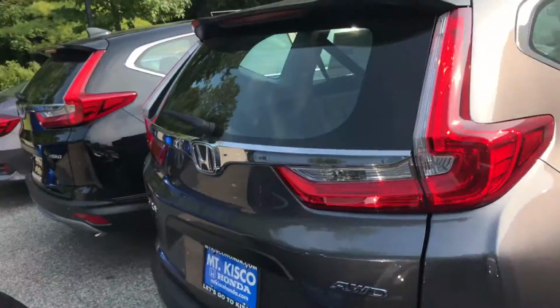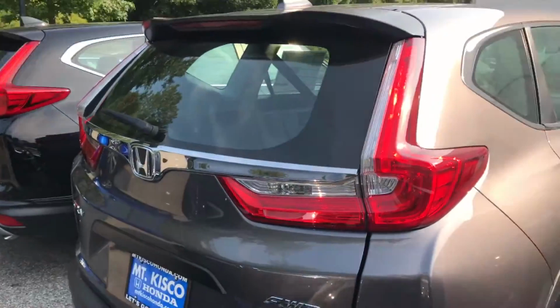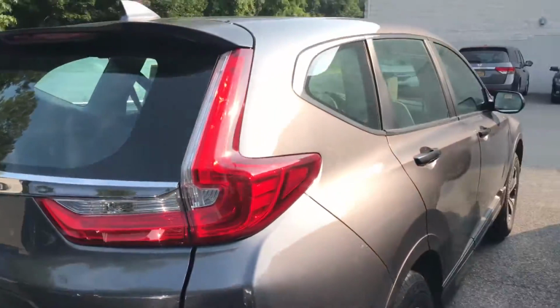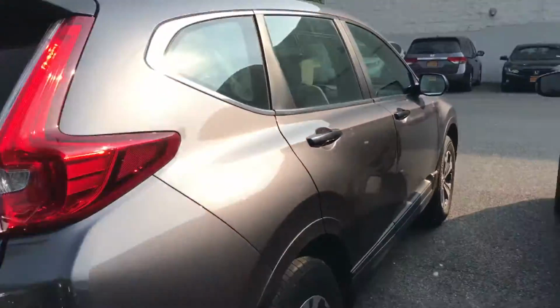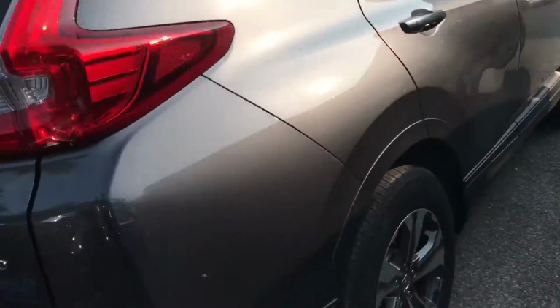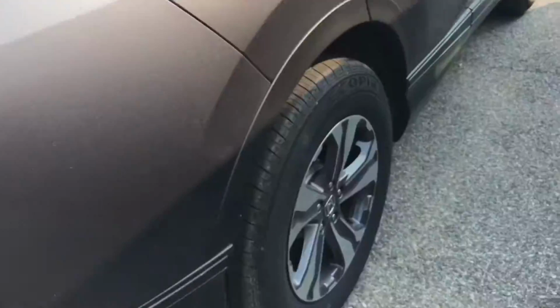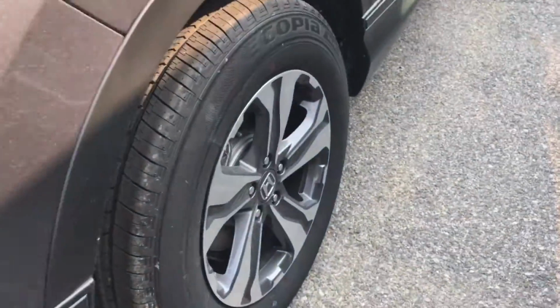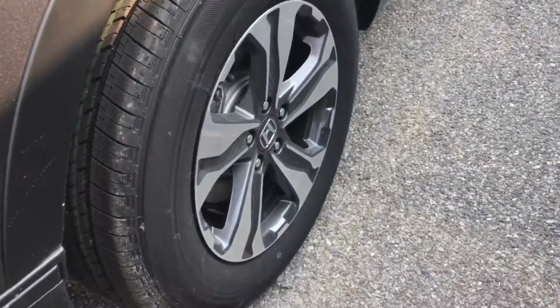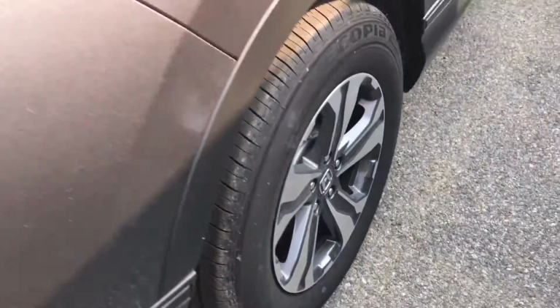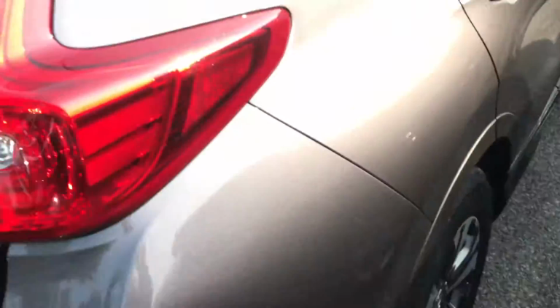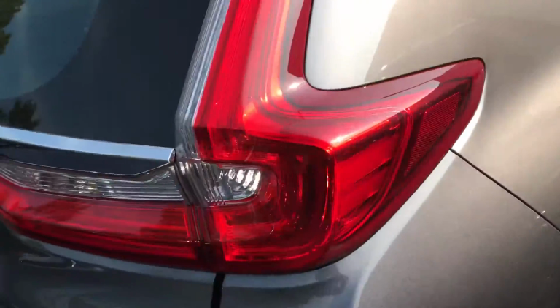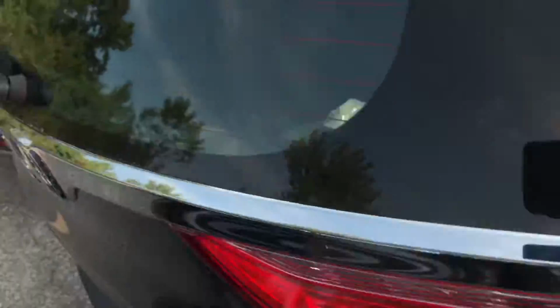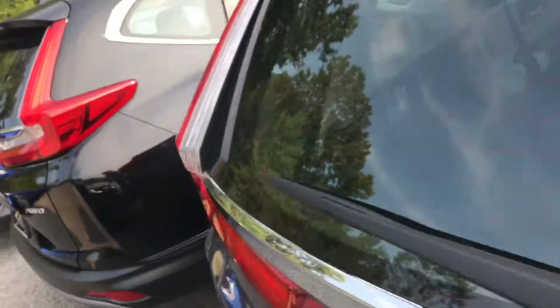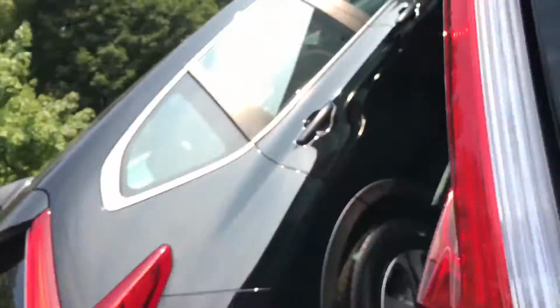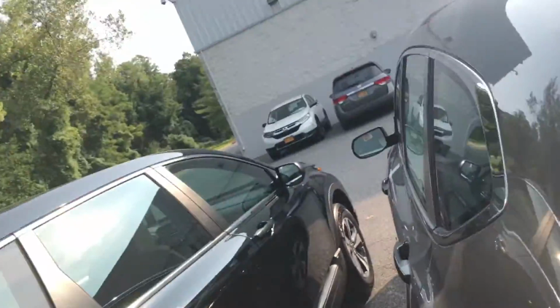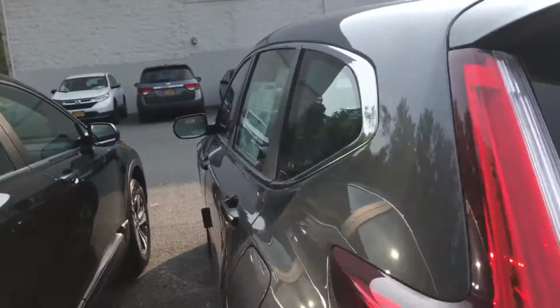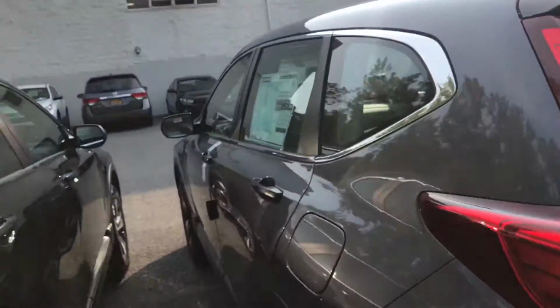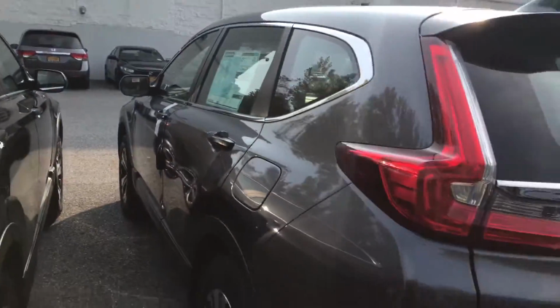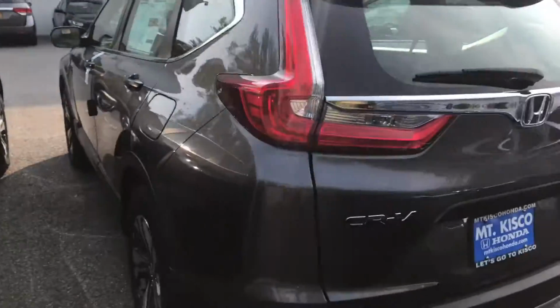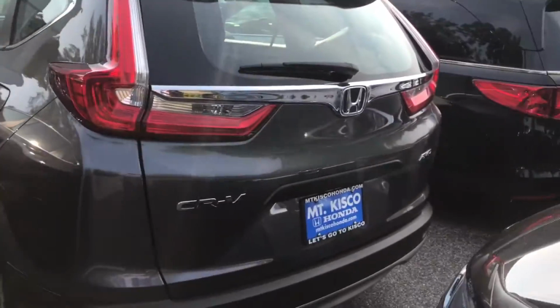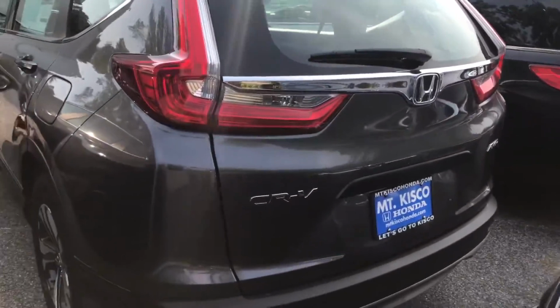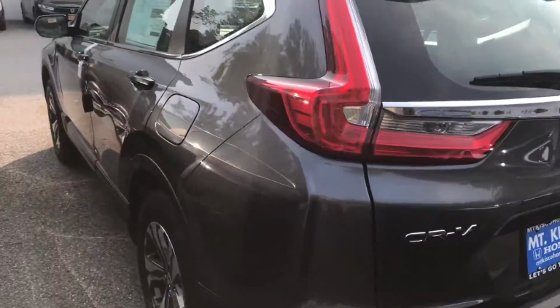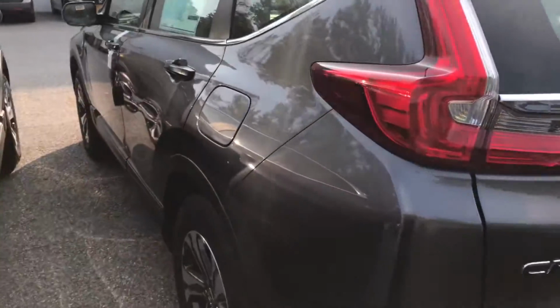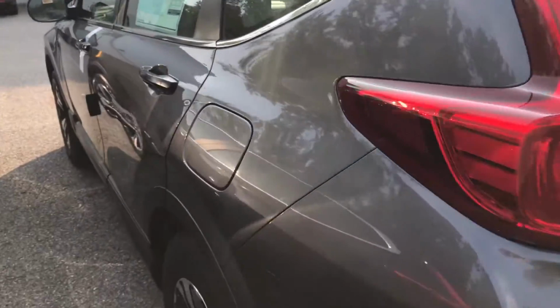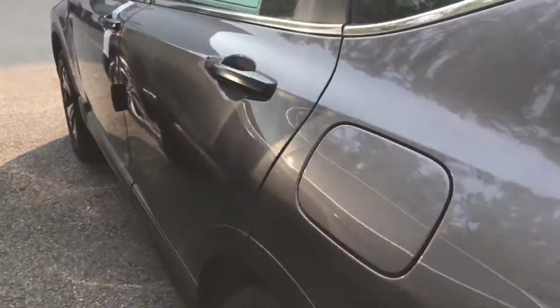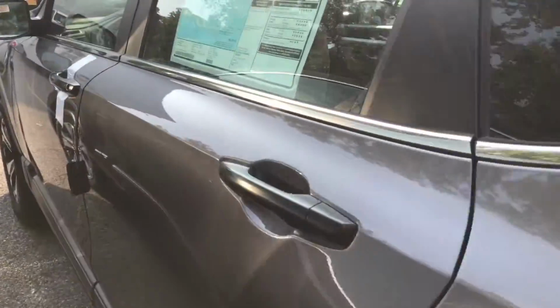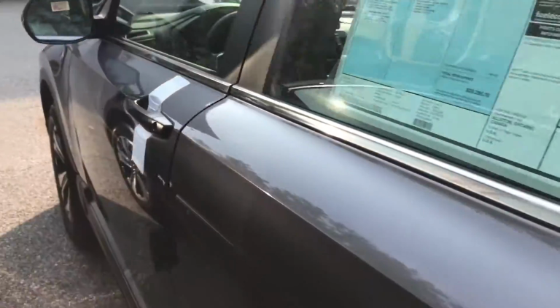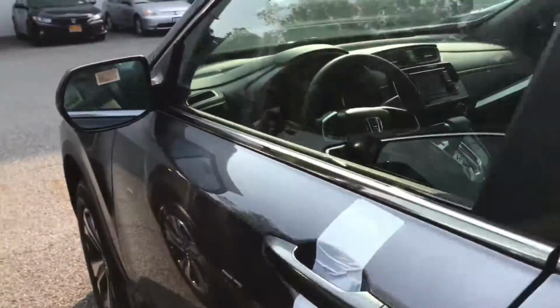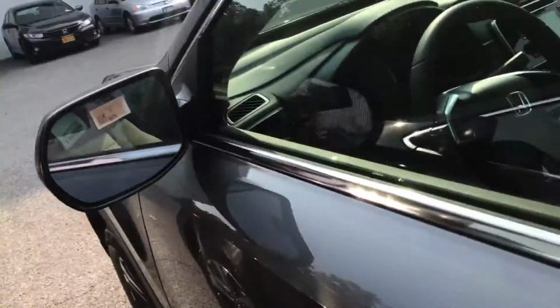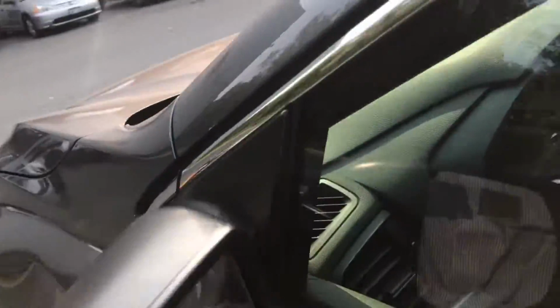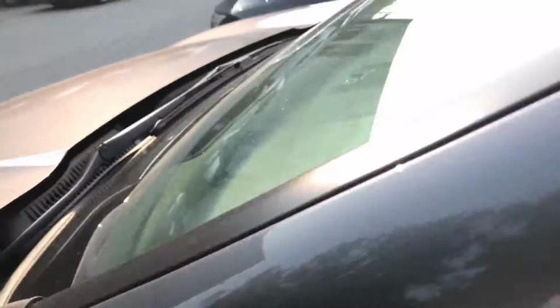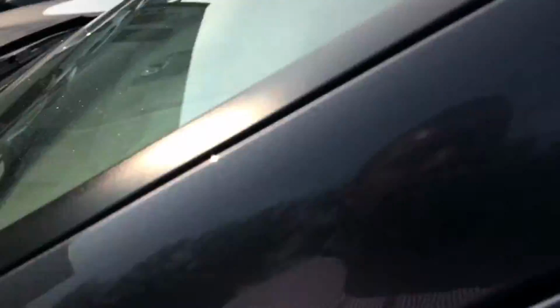Bluetooth is standard on all models. You also get alloy wheels — as you can see here, beautiful design, very sleek. It is five-star safety like all Honda models, and you're going to get great fuel economy: 31 highway, 25 city.